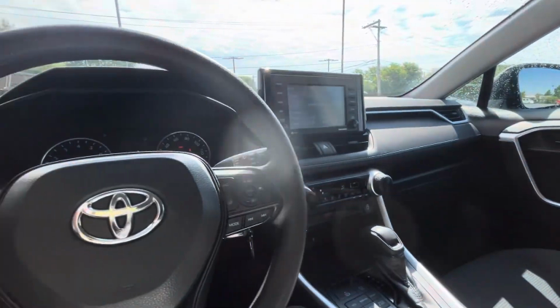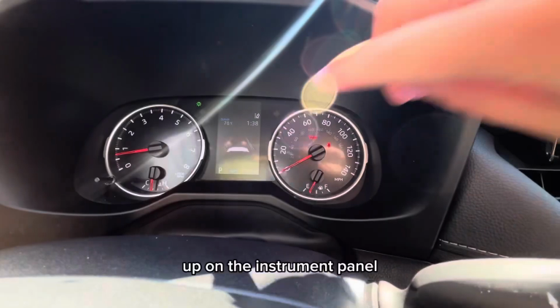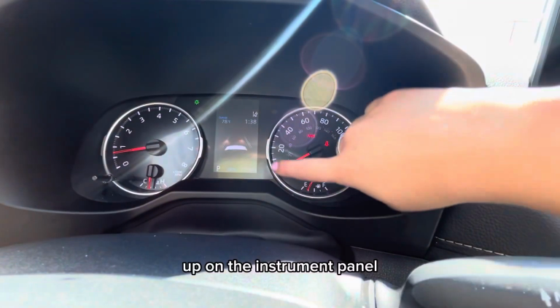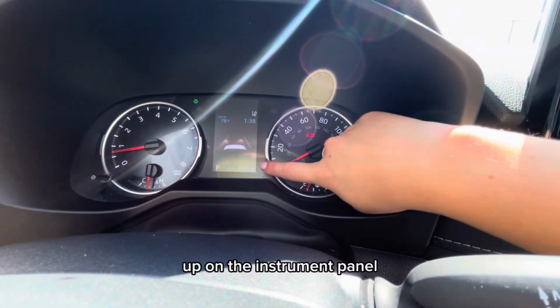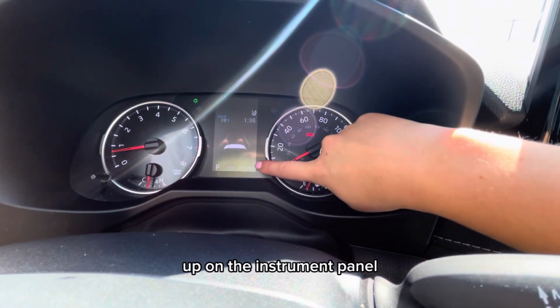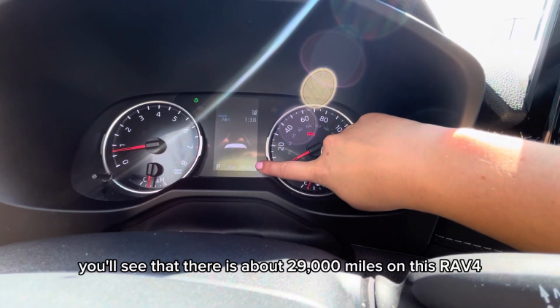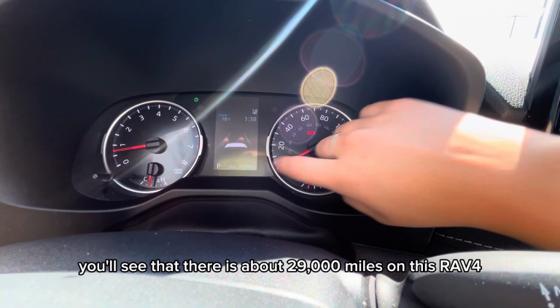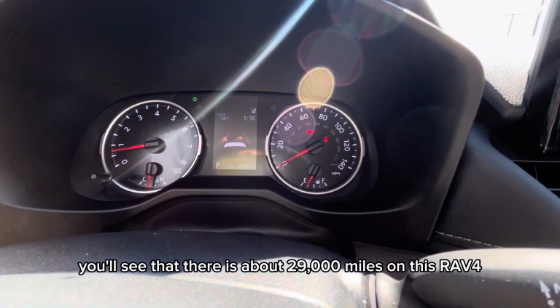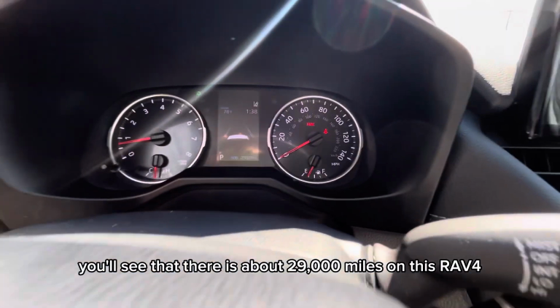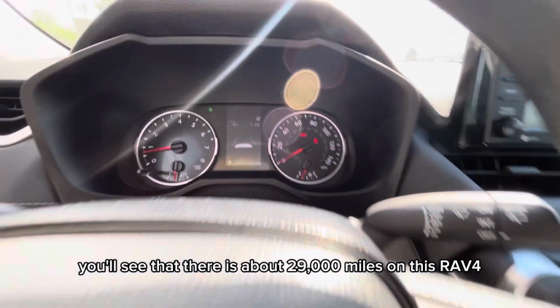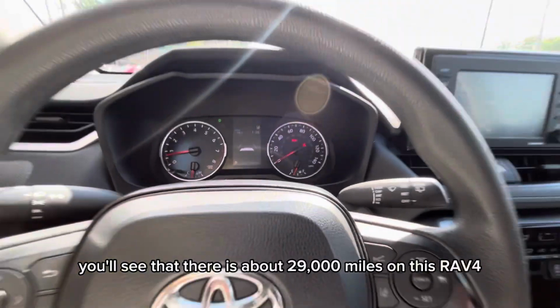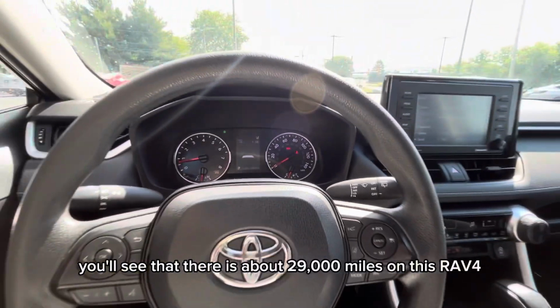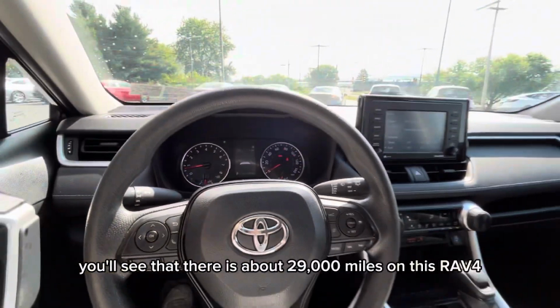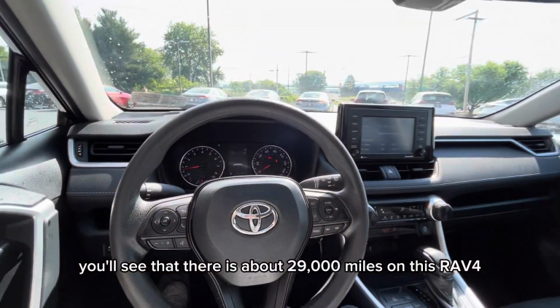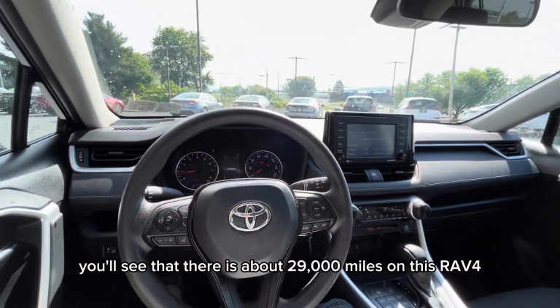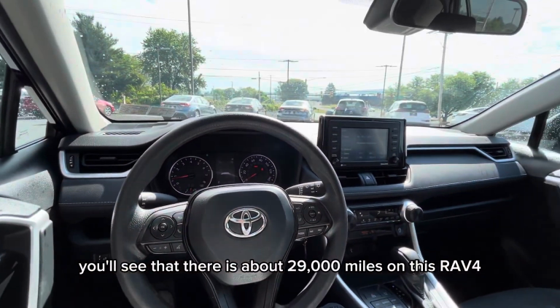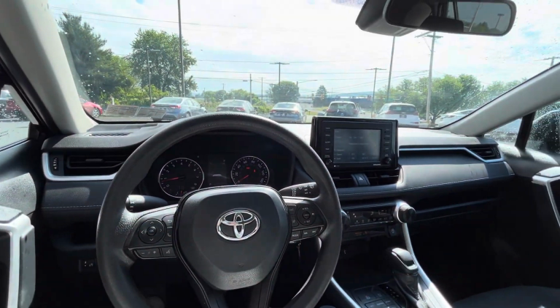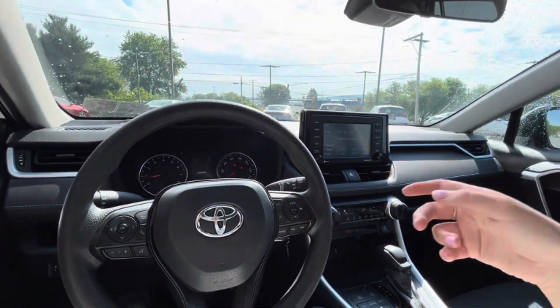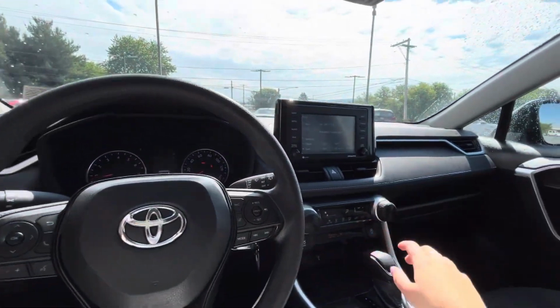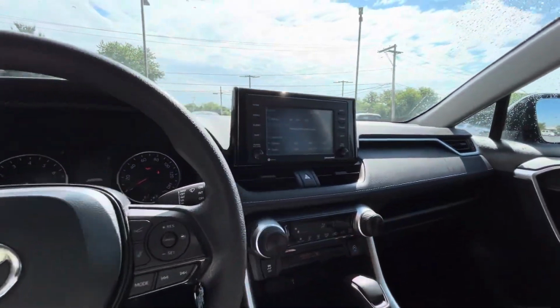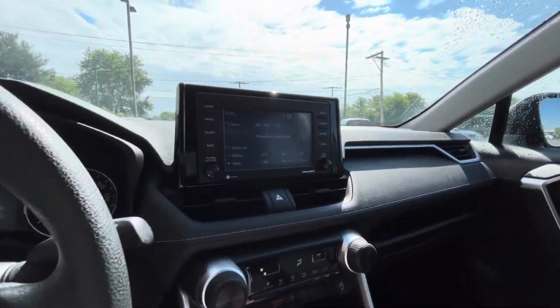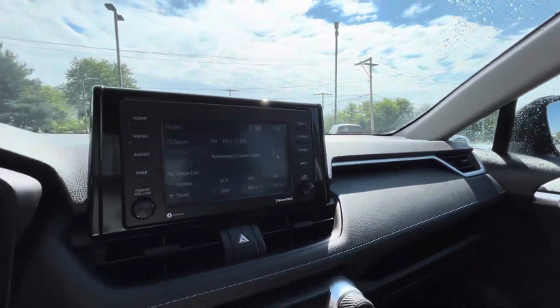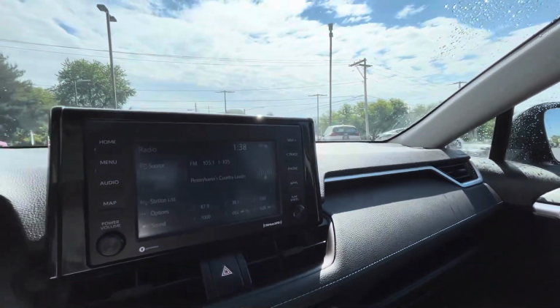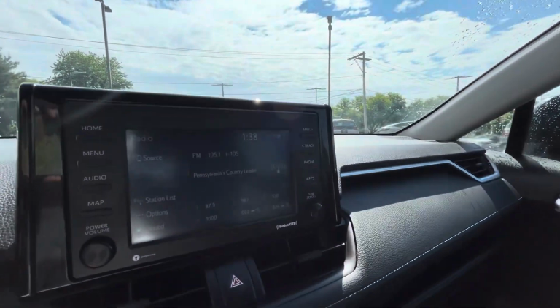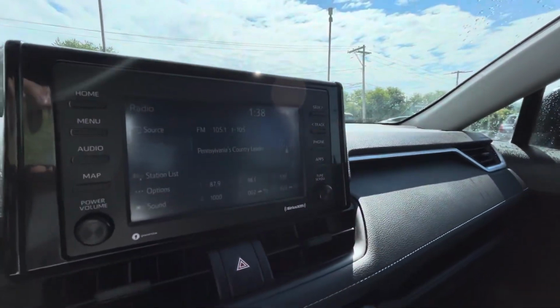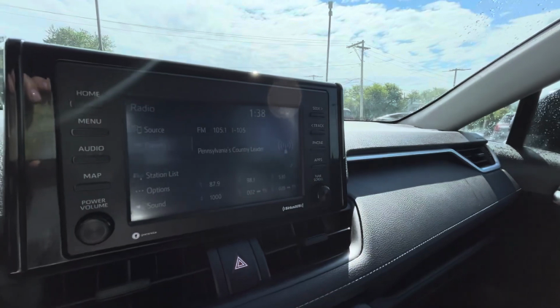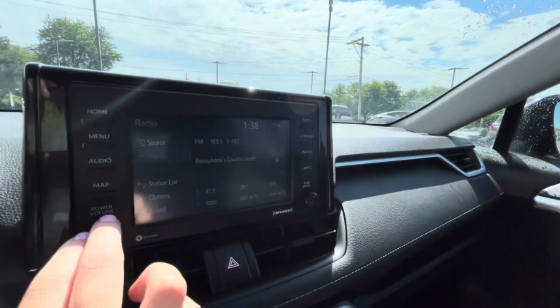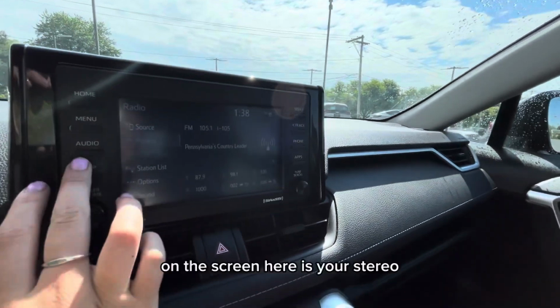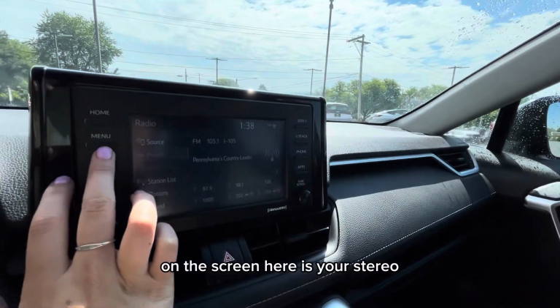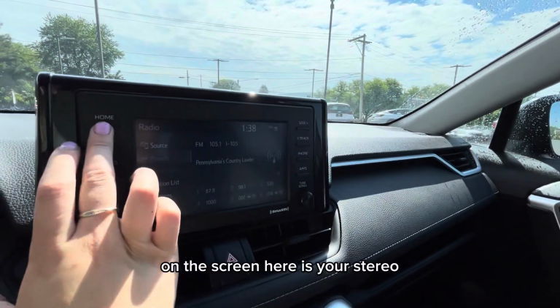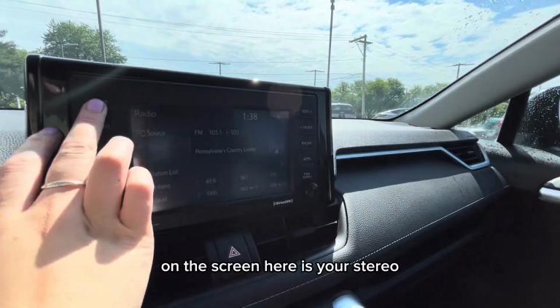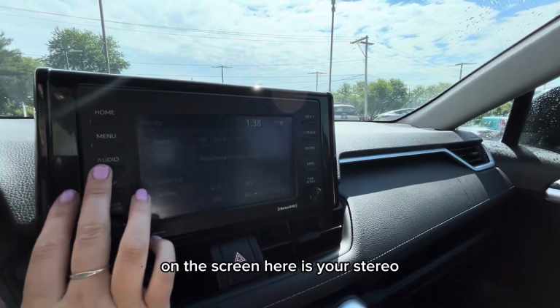Up on the instrument panel you'll see that there is about 29,000 miles on this RAV4. On the screen here is your stereo.